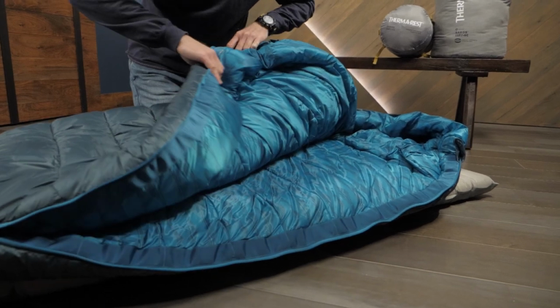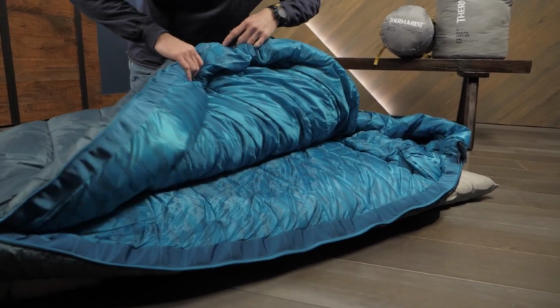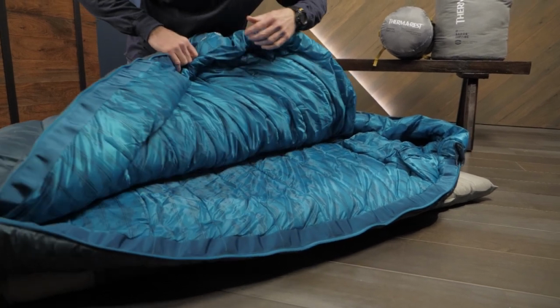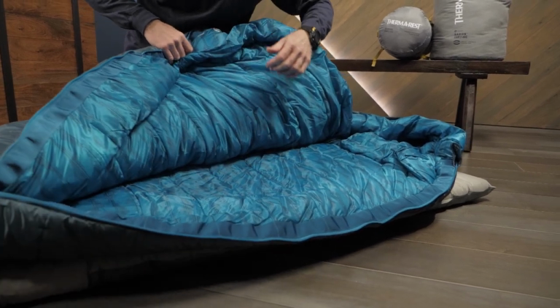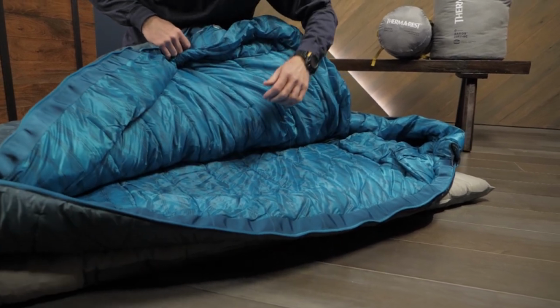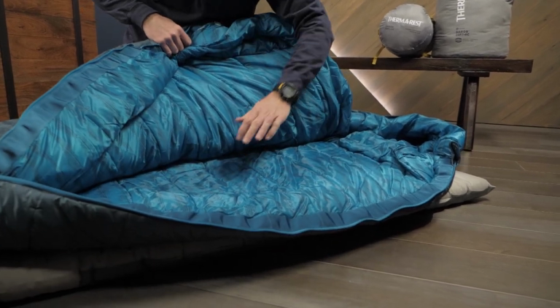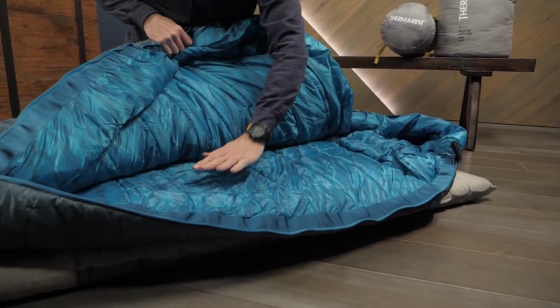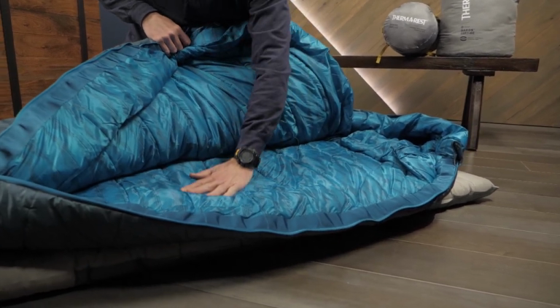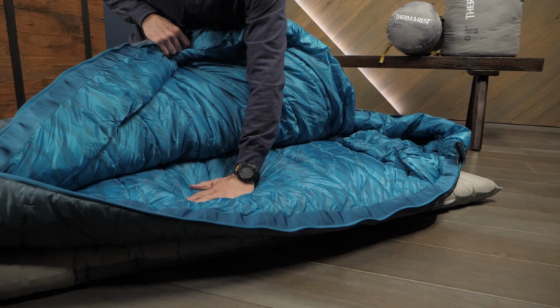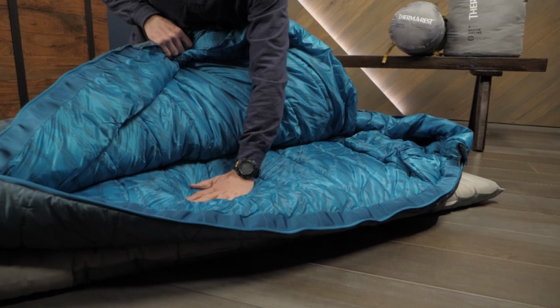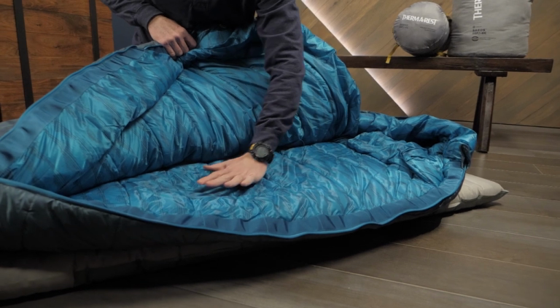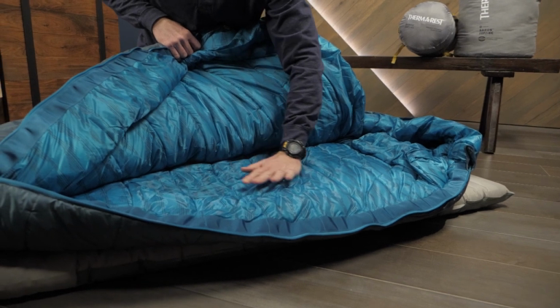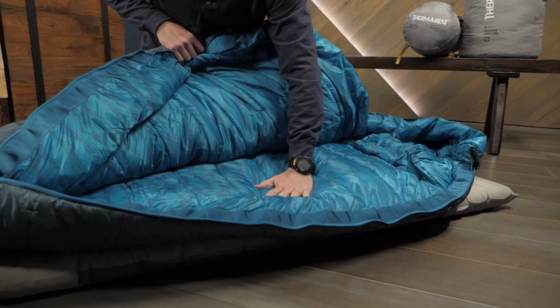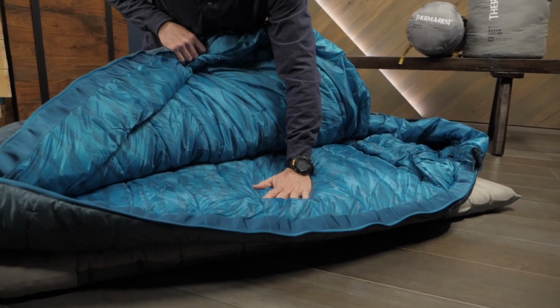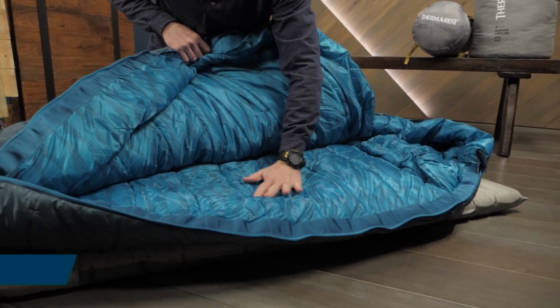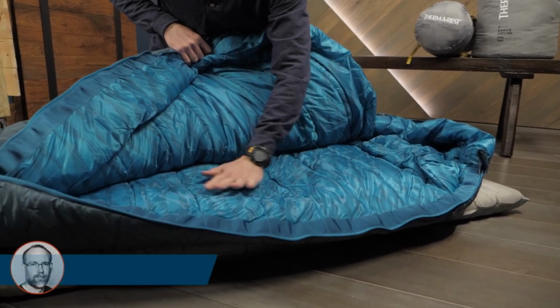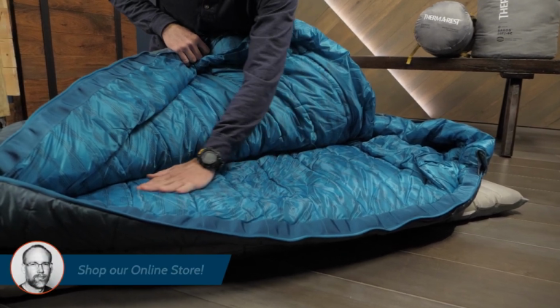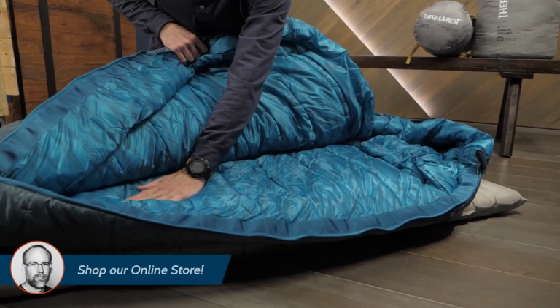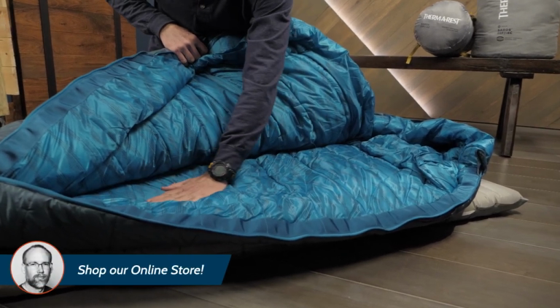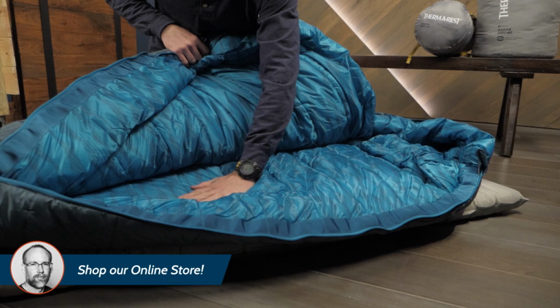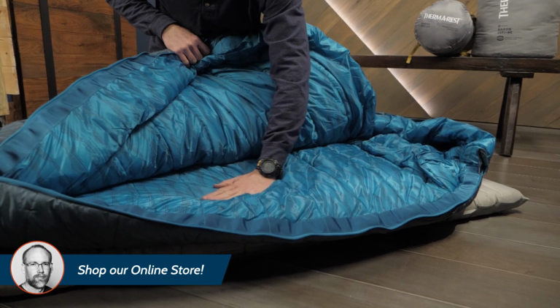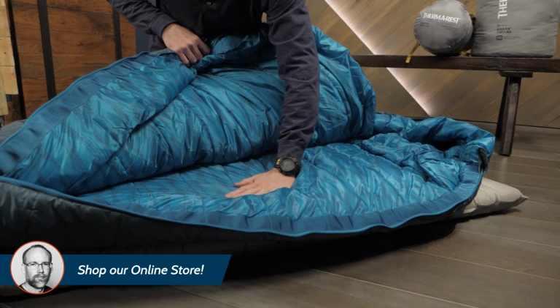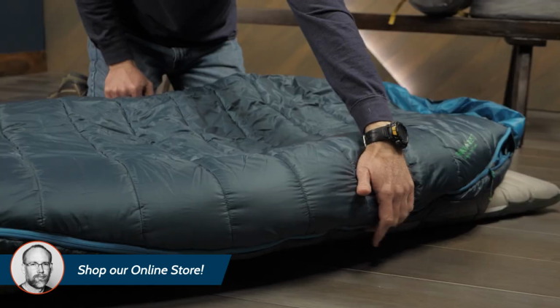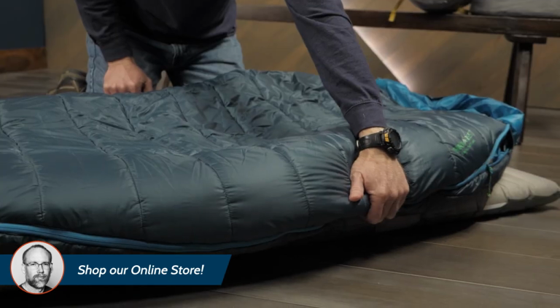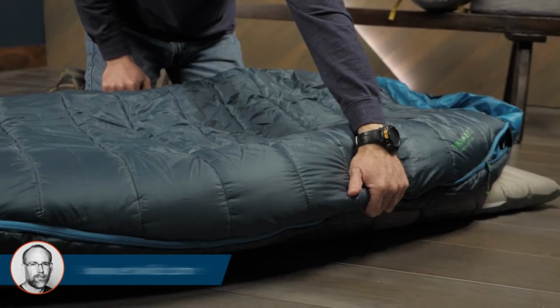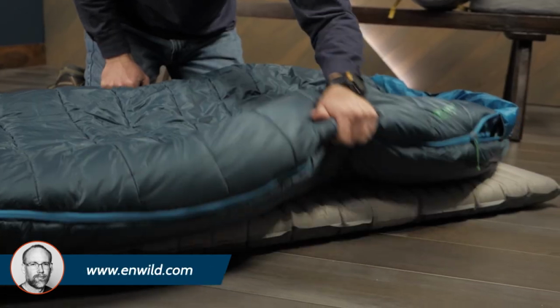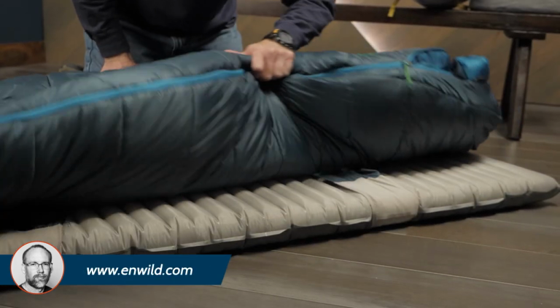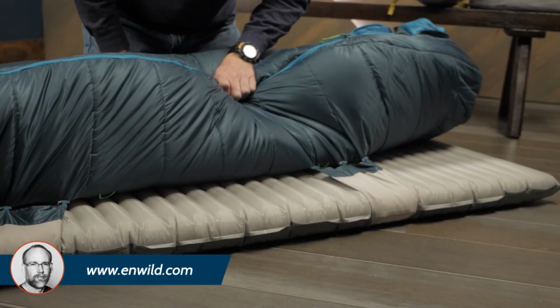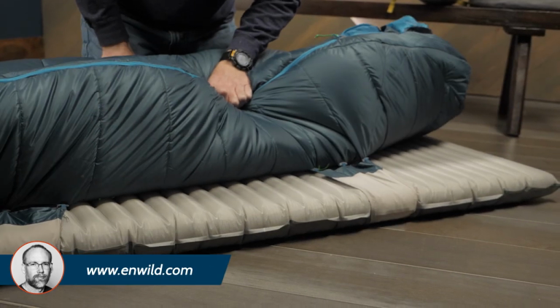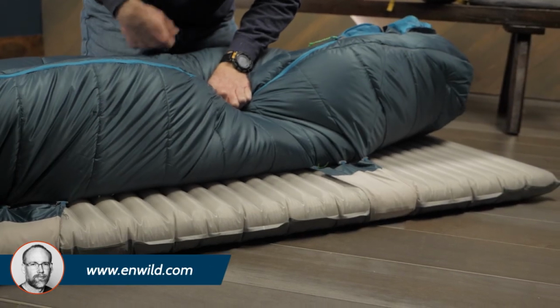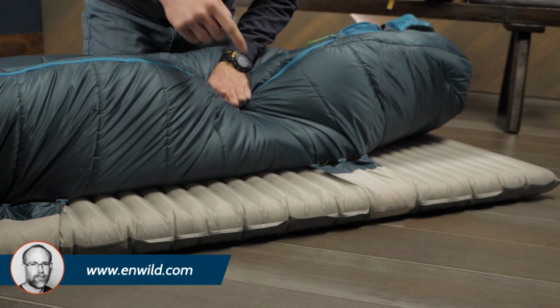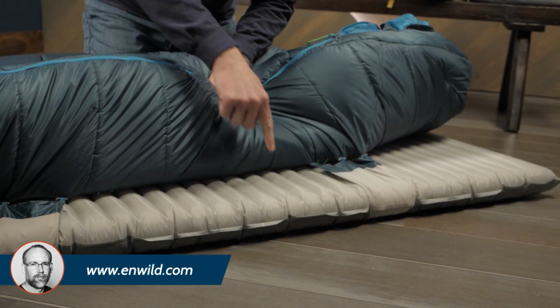This series uses zoned construction, which concentrates the insulation on the tops of the bags. That saves you weight without sacrificing warmth, but less insulation on the bottom of the bag means that you must have a pad suited to the temperatures.